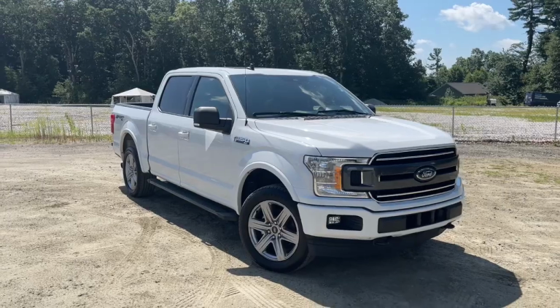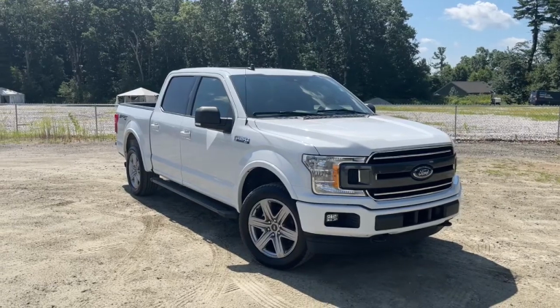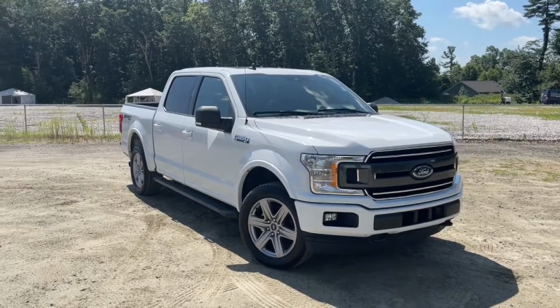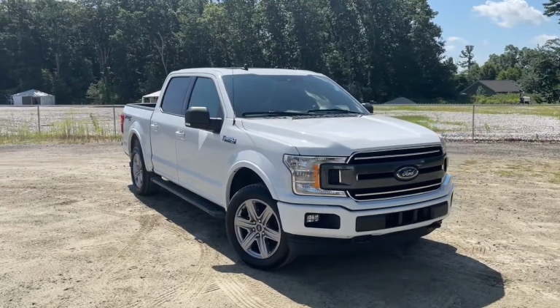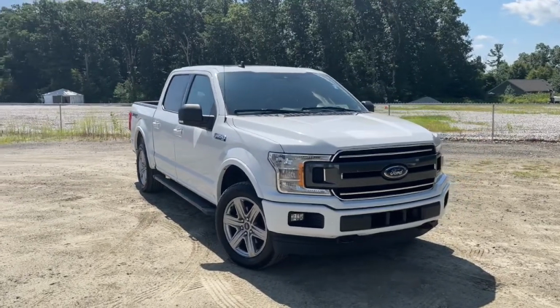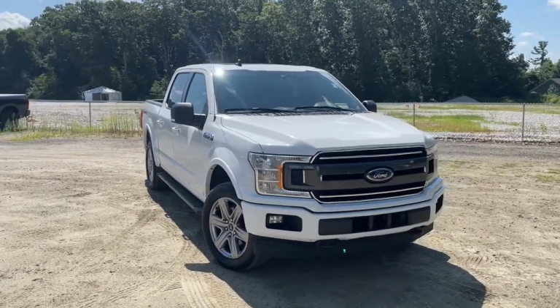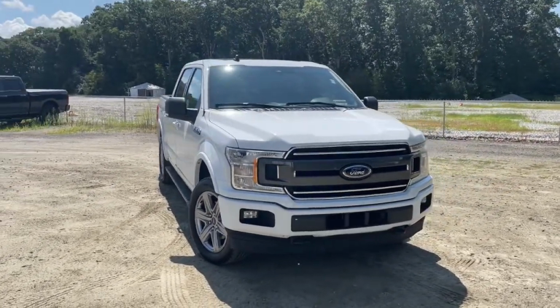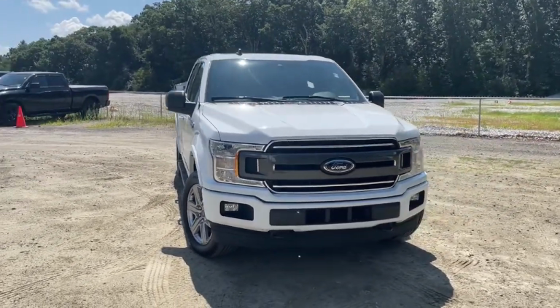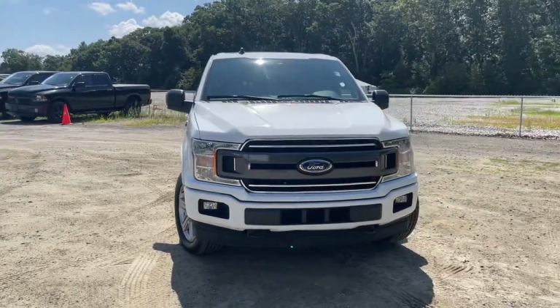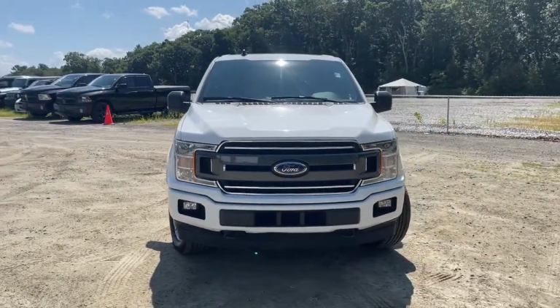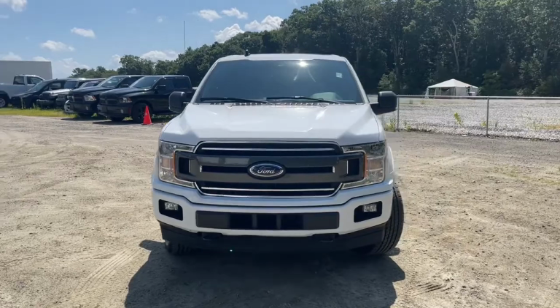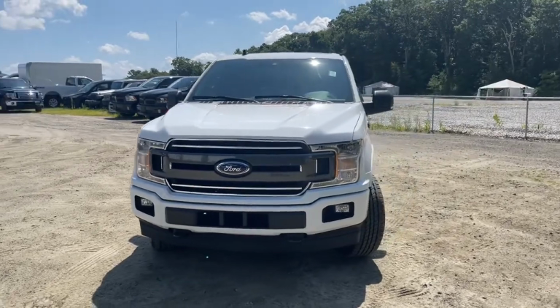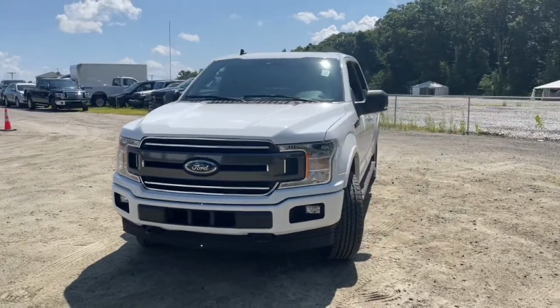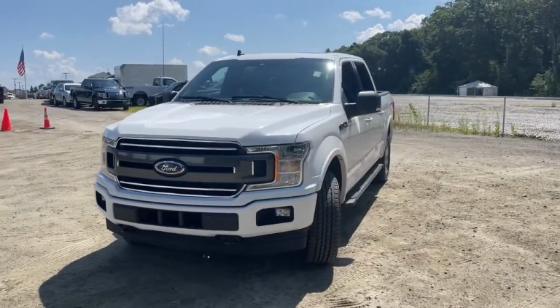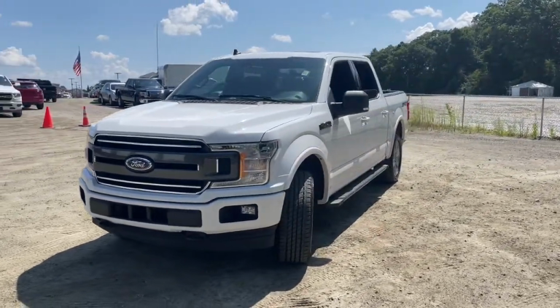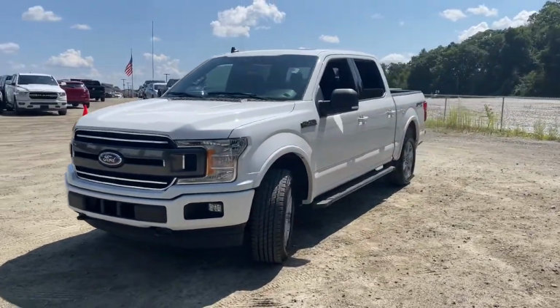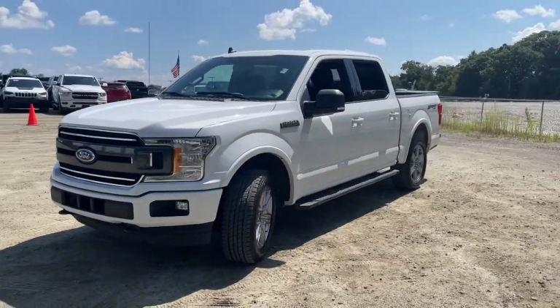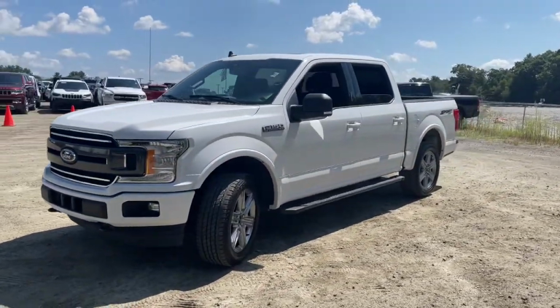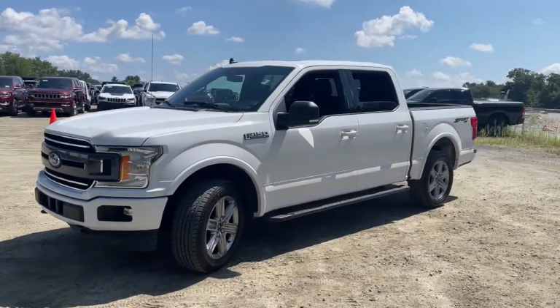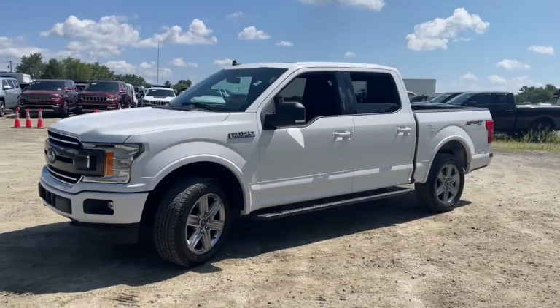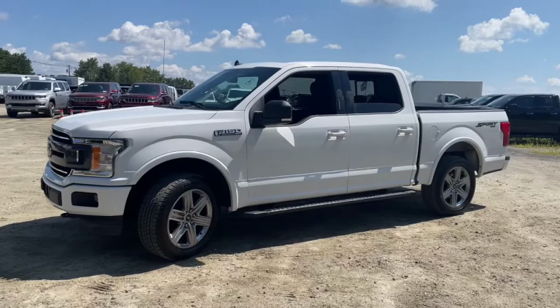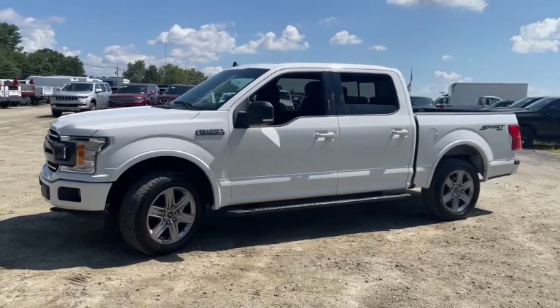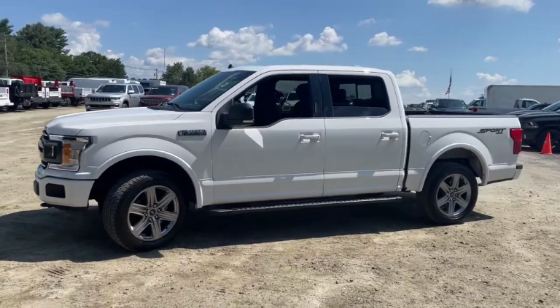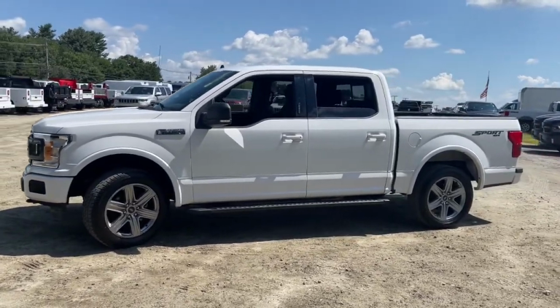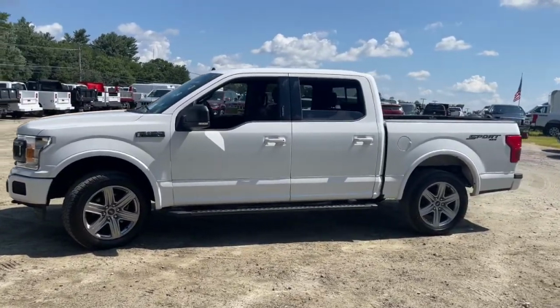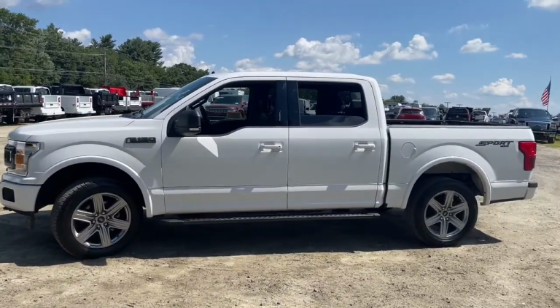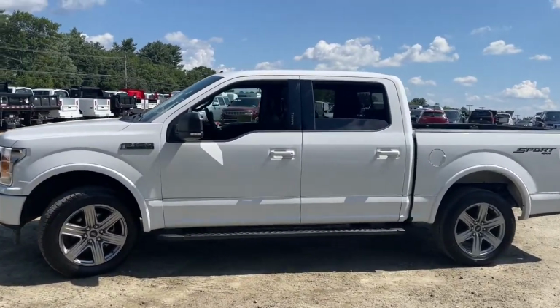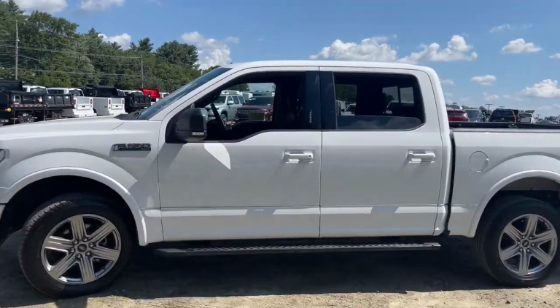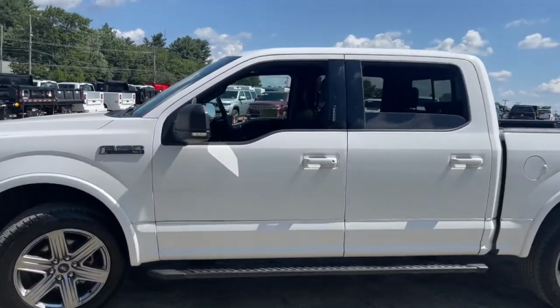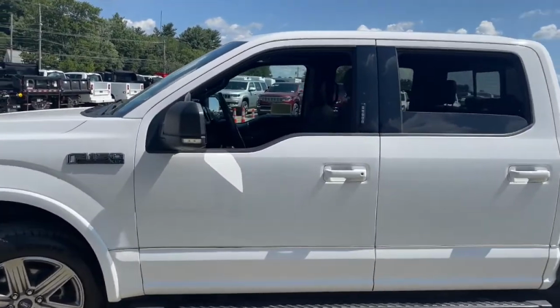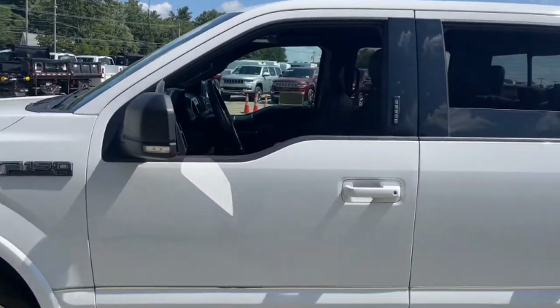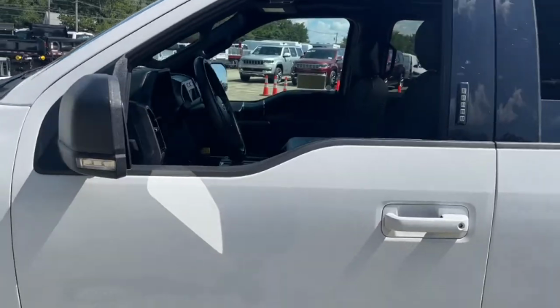You will be amazed by this 2019 Ford F-150. This vehicle still has fewer than 30,000 miles on the clock, so it won't last long. Enjoy a new level of ease and confidence, whether at work or play, when you're in this F-150.